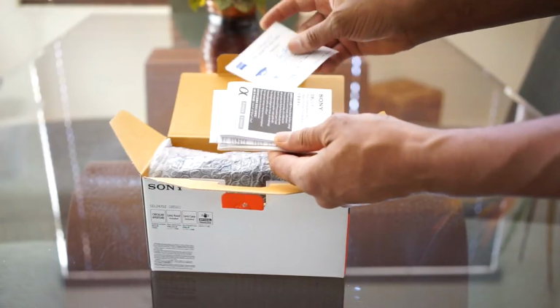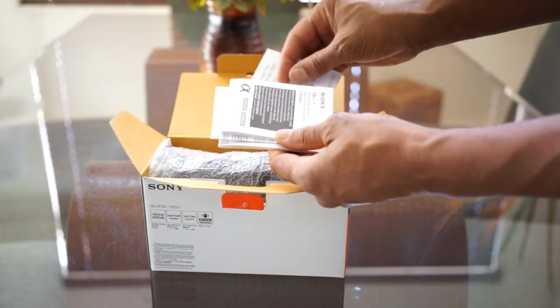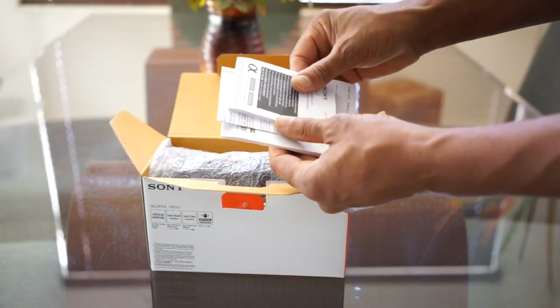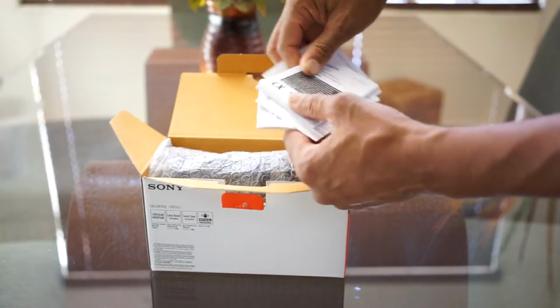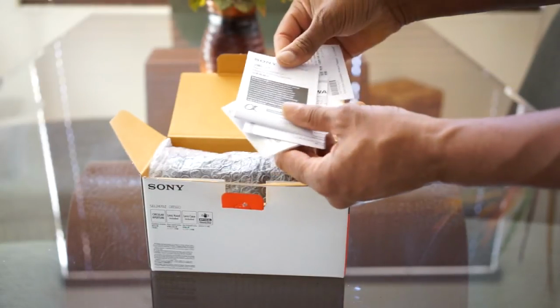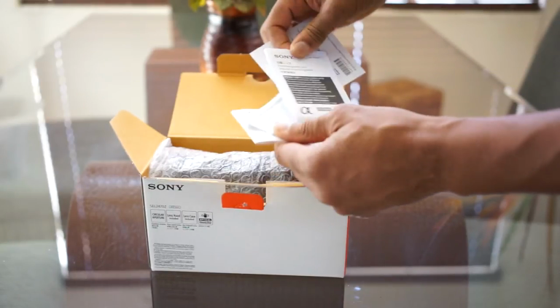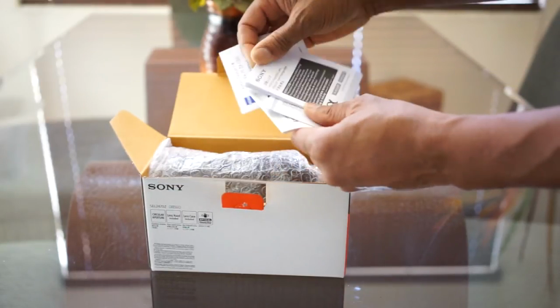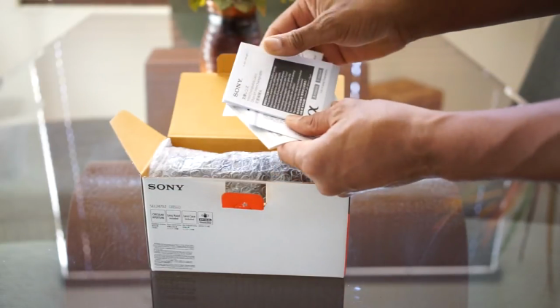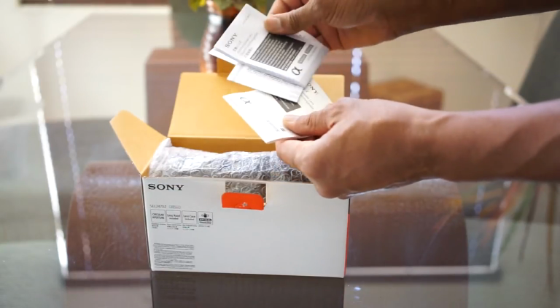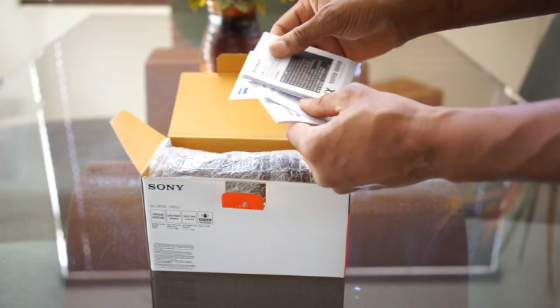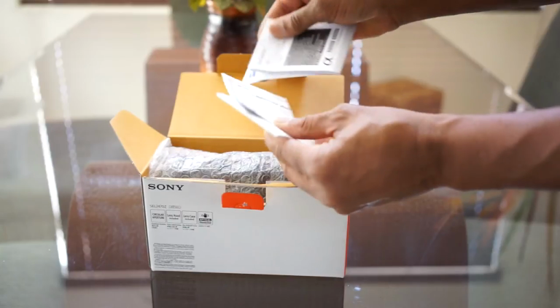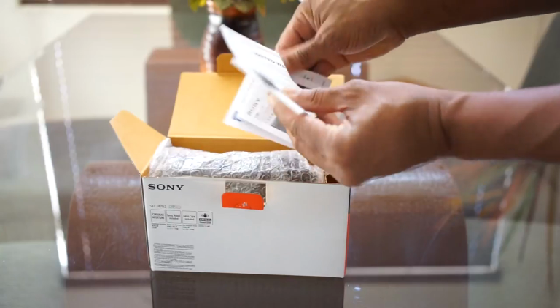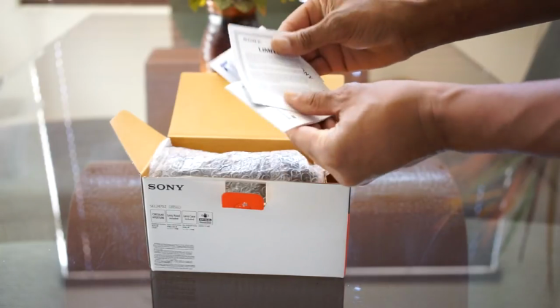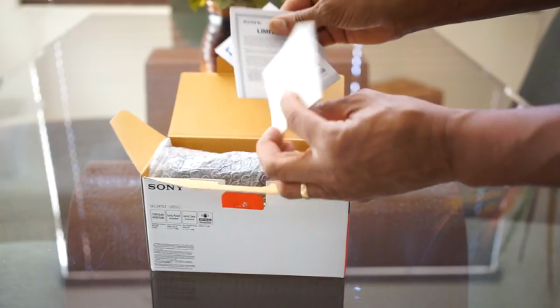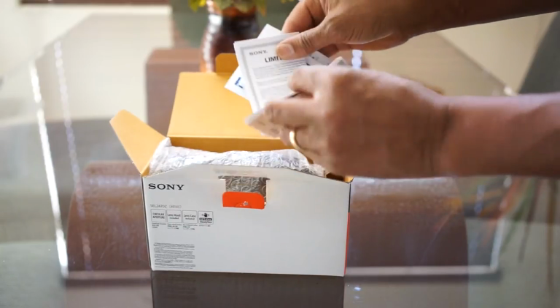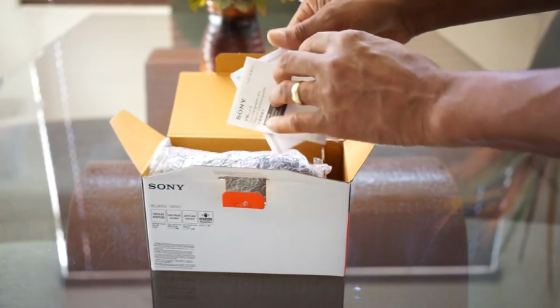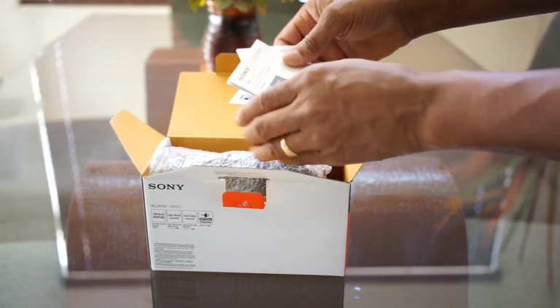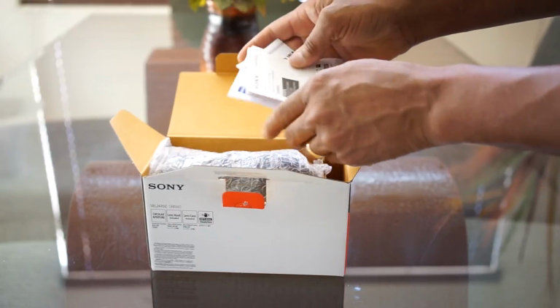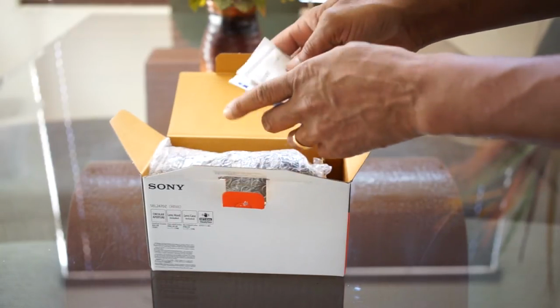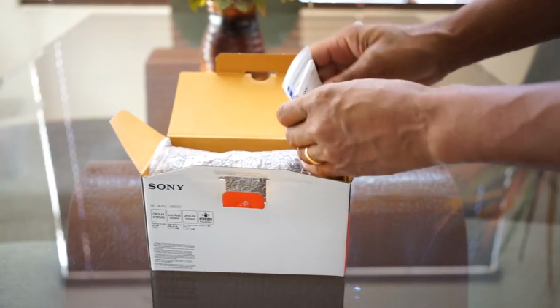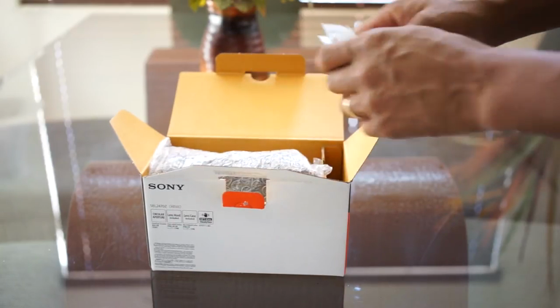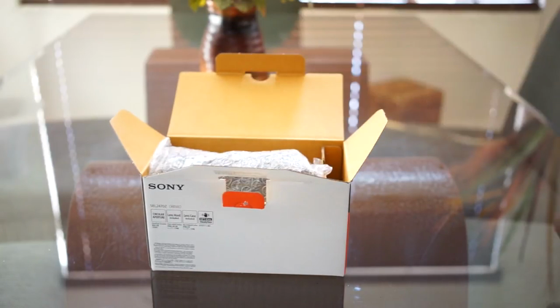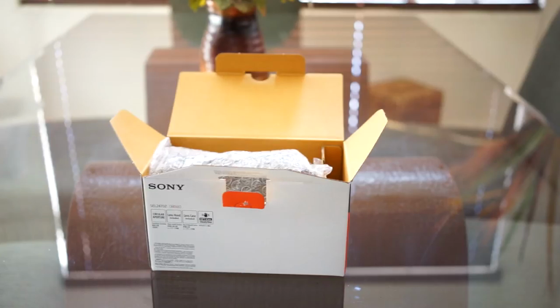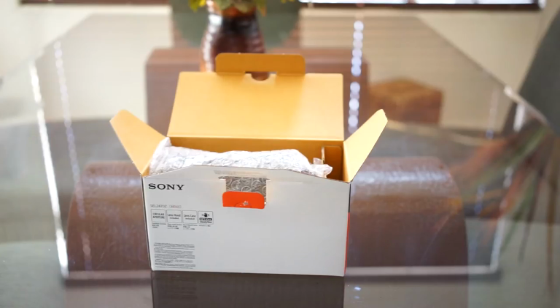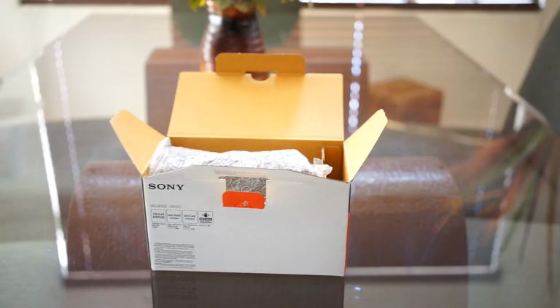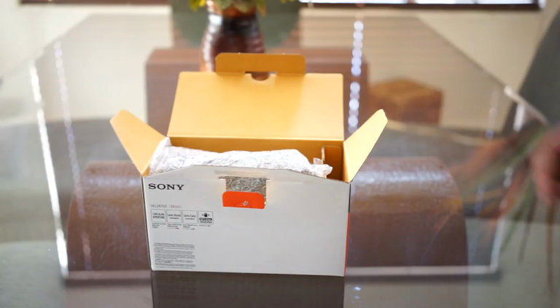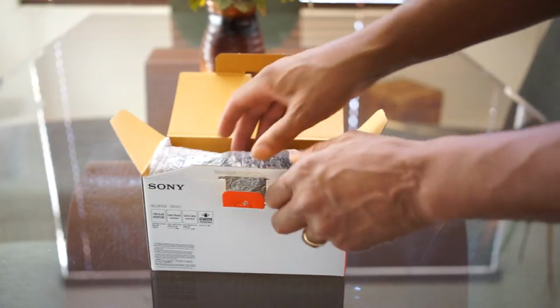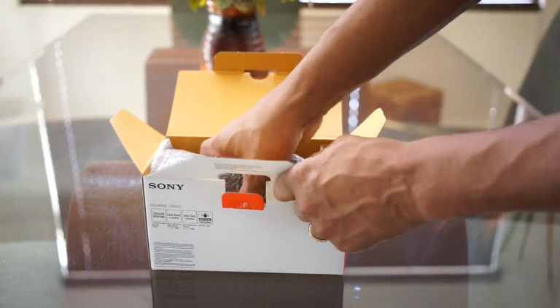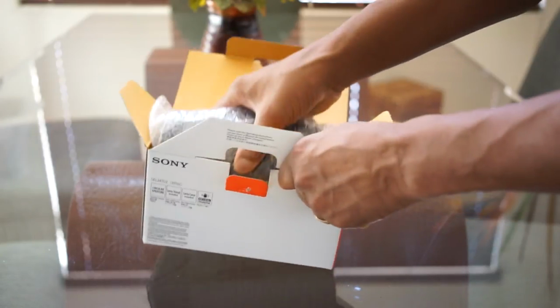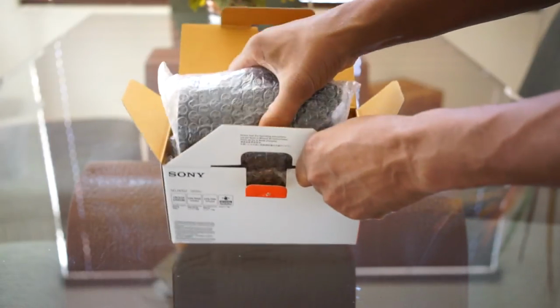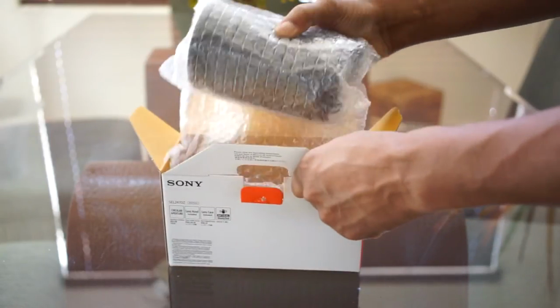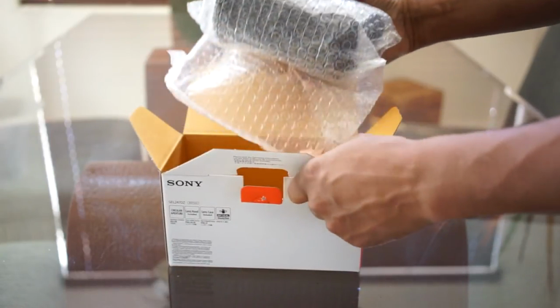There's some manuals, normal warranty, limited warranty cards — you know what we'll do with that. And here we have the lens packed up pretty well in bubble wrap.